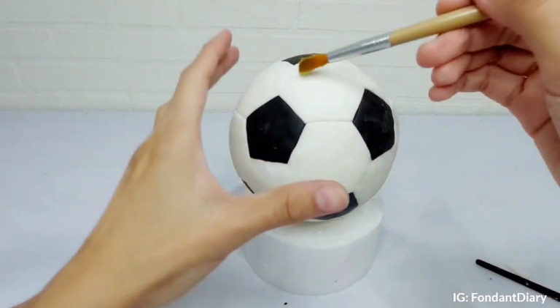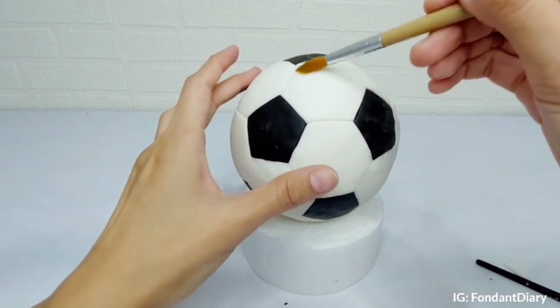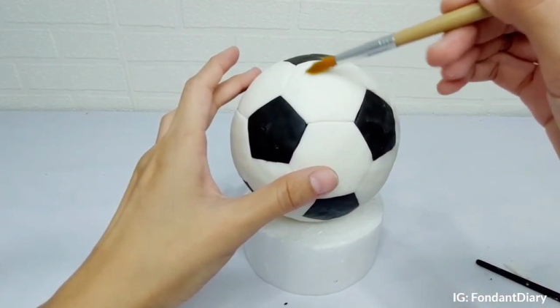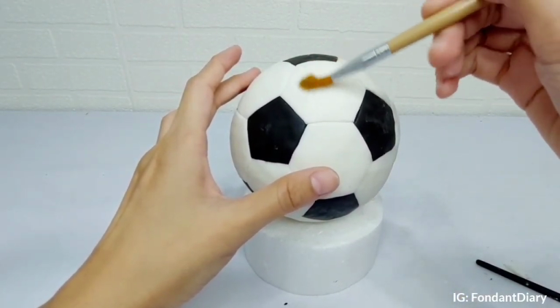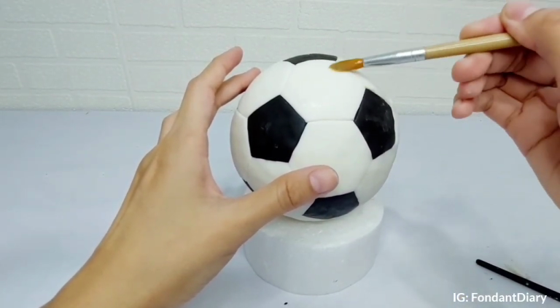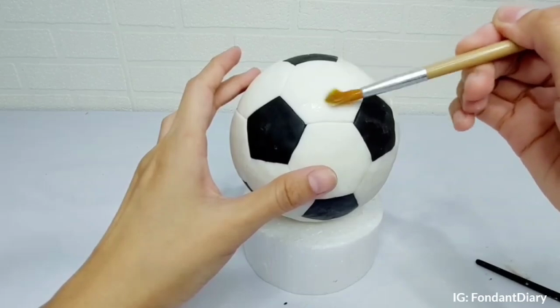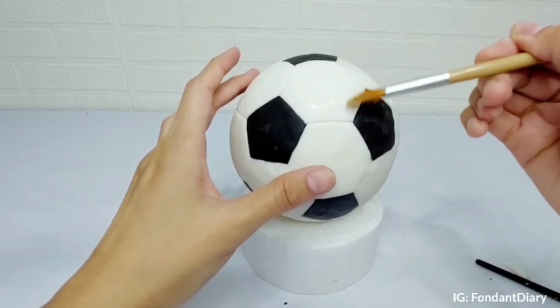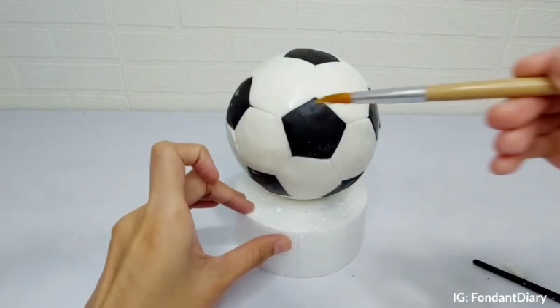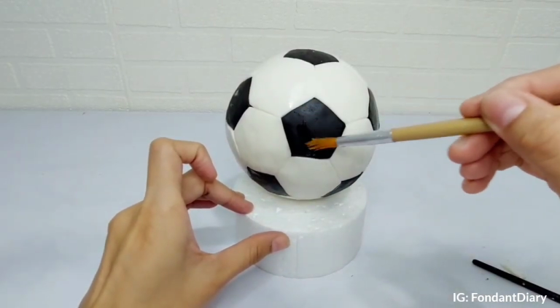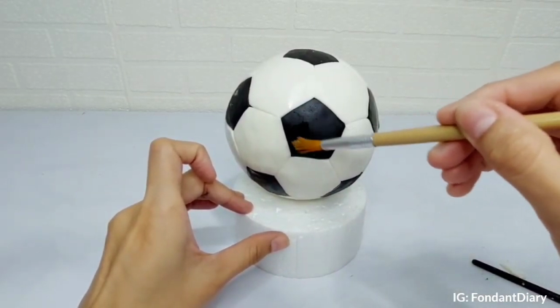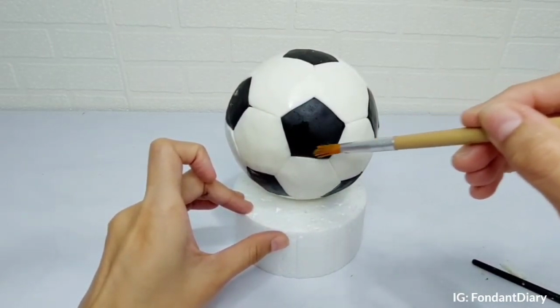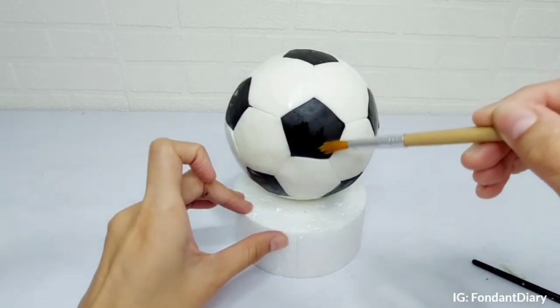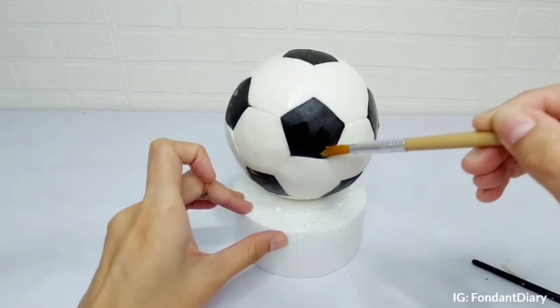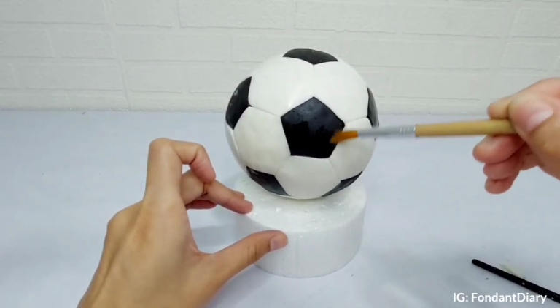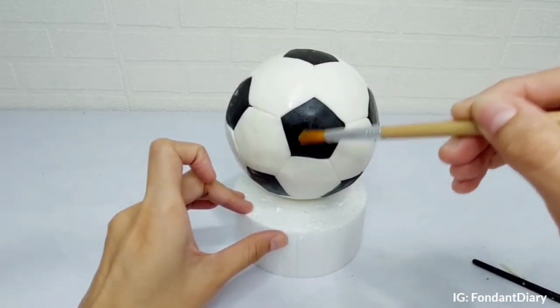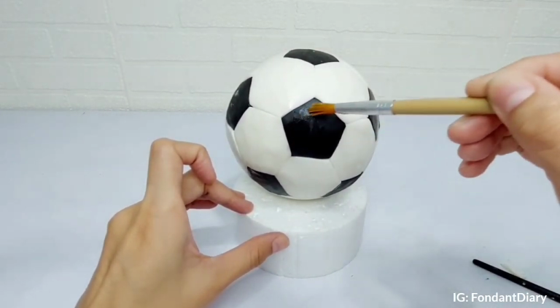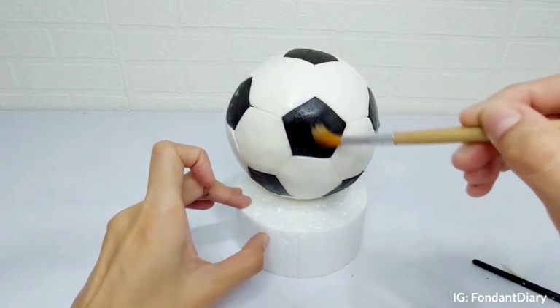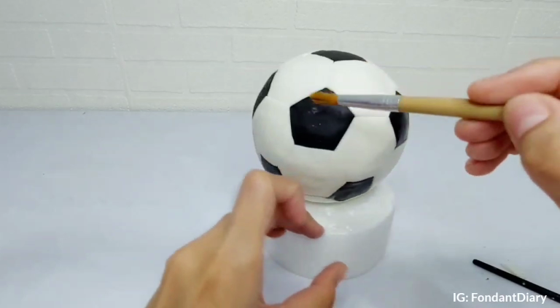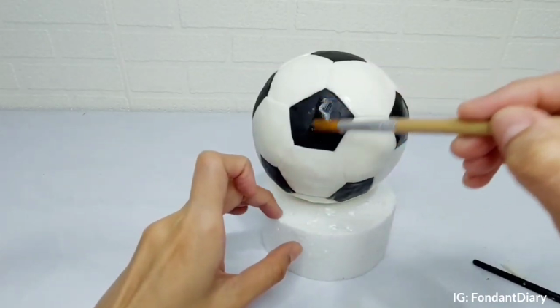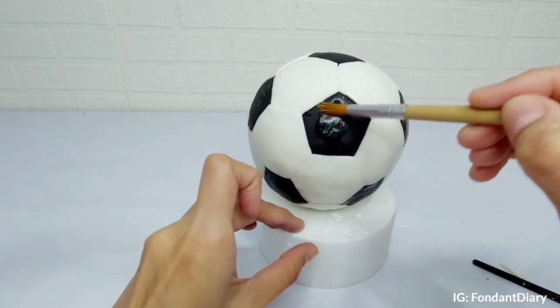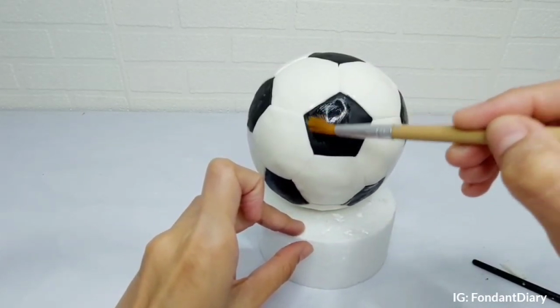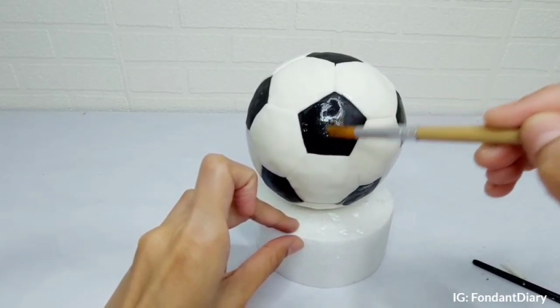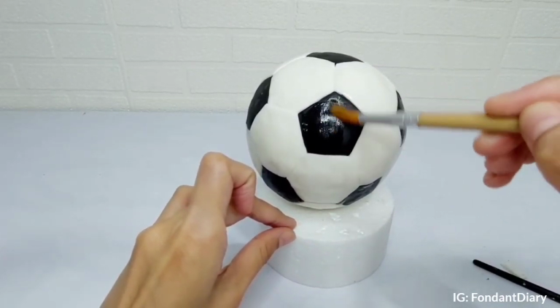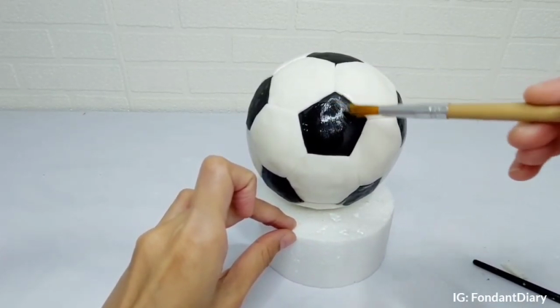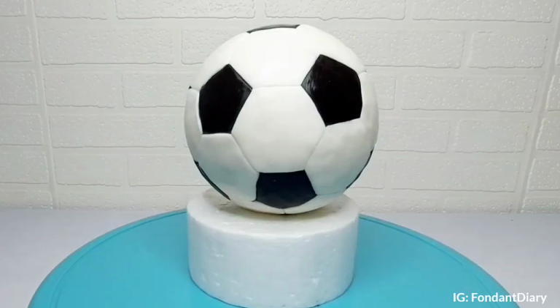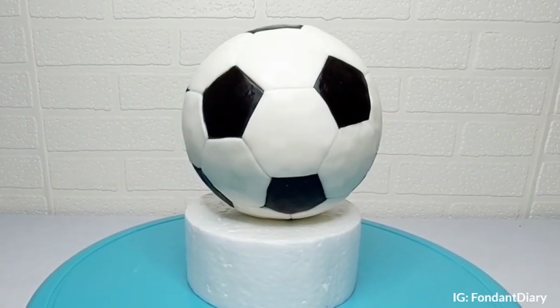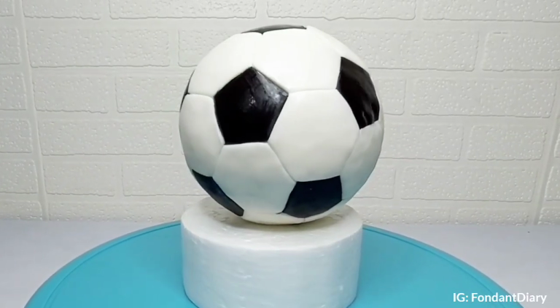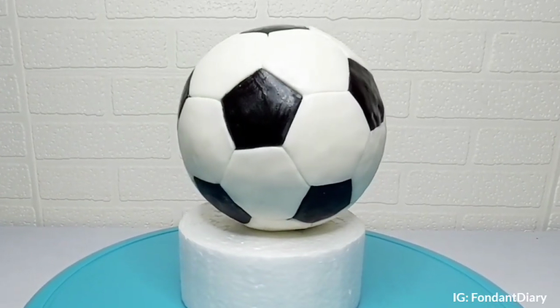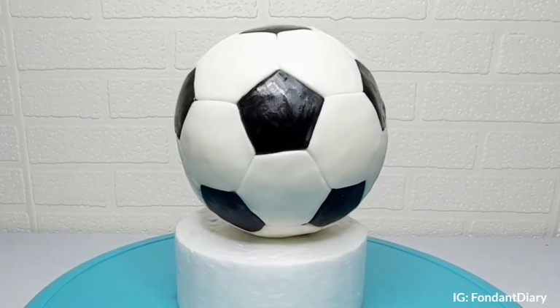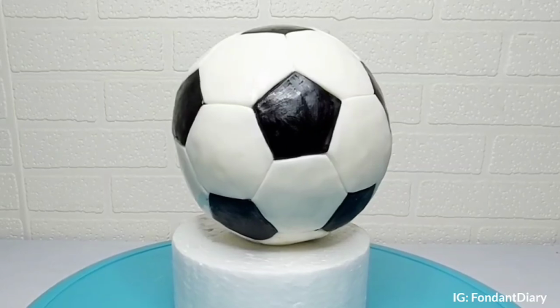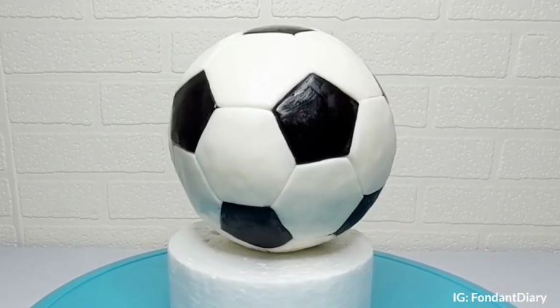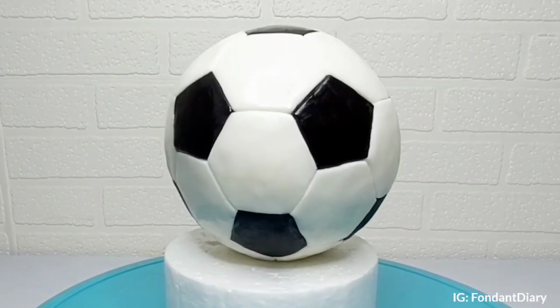And lastly, I'll clean the stains and remaining cornstarch with water. So here it is — the soccer ball cake topper!